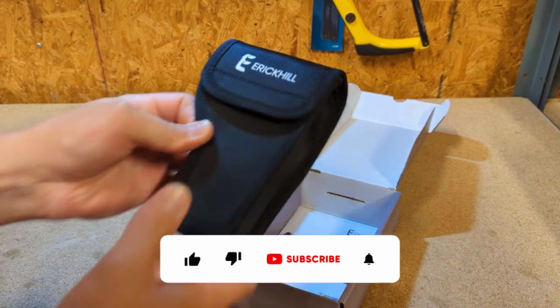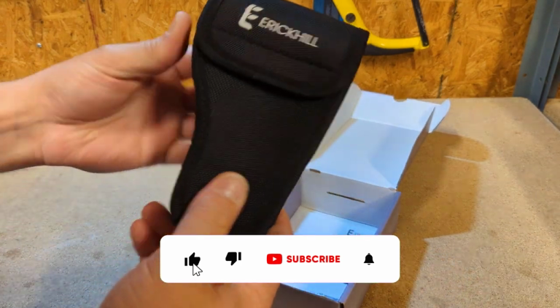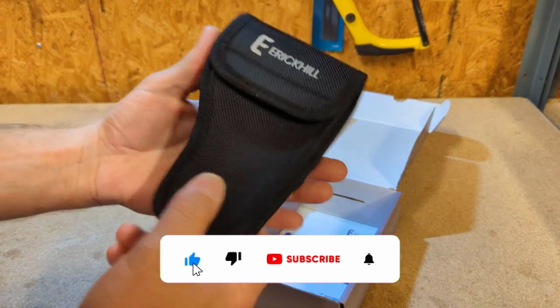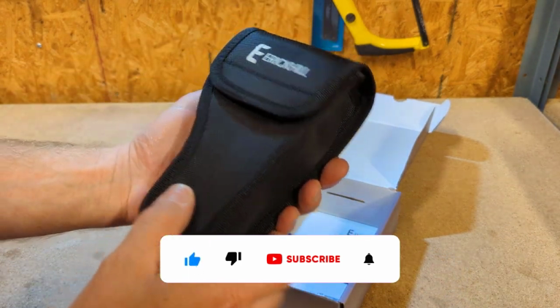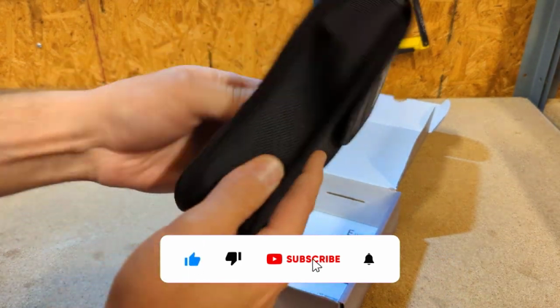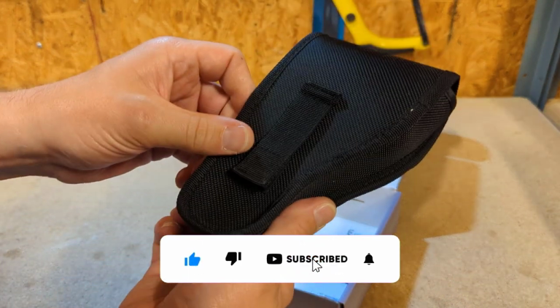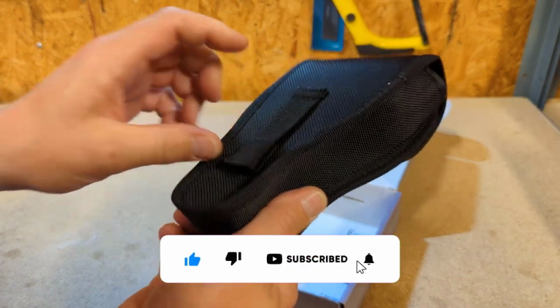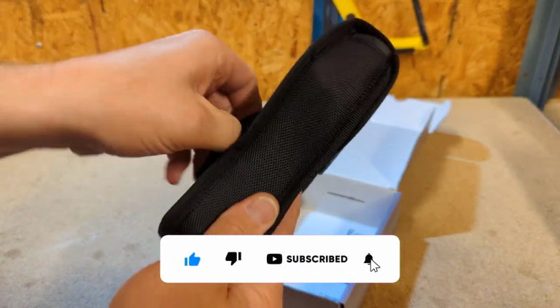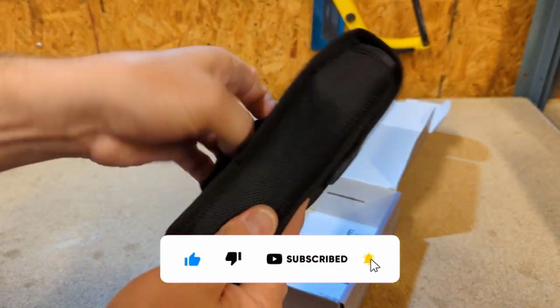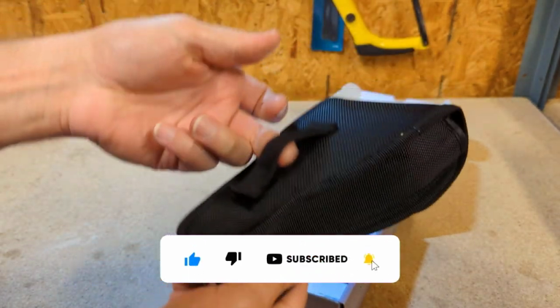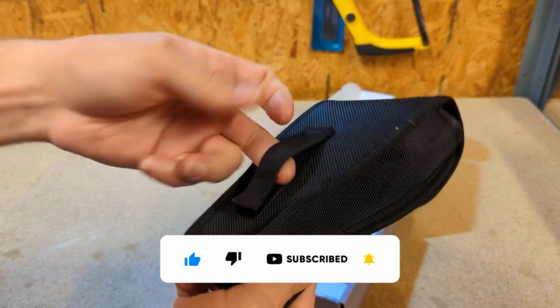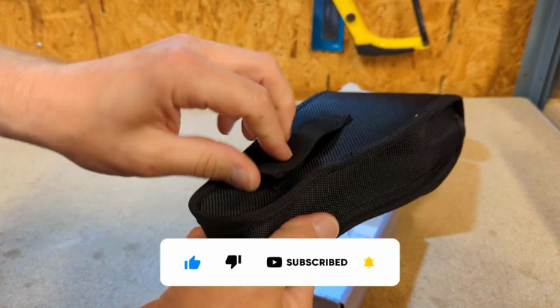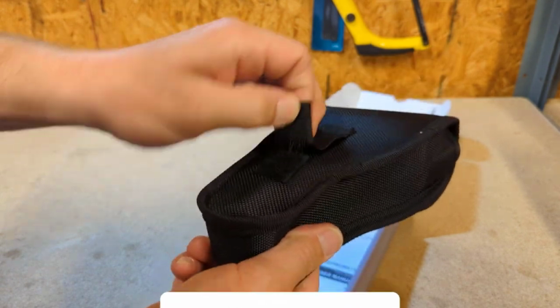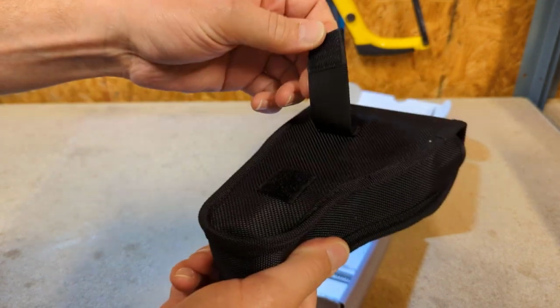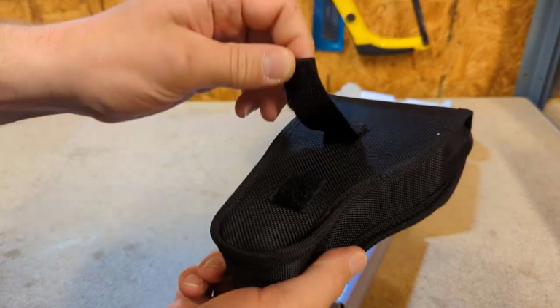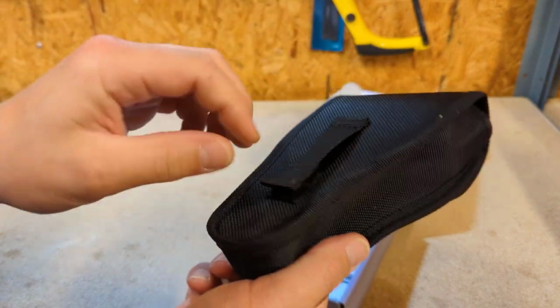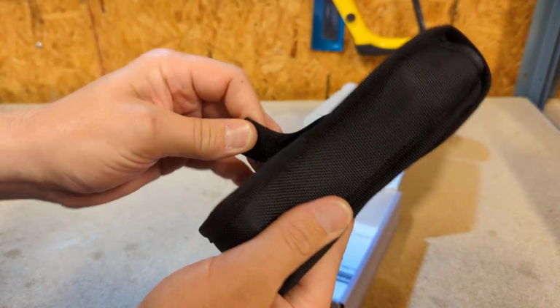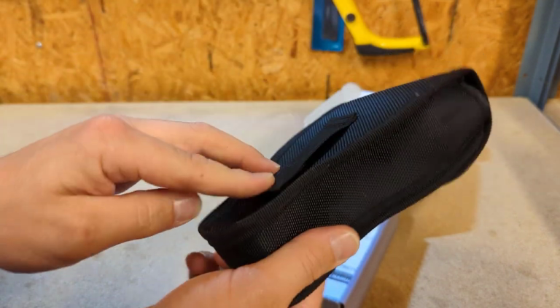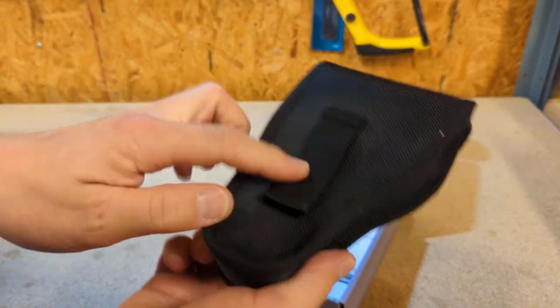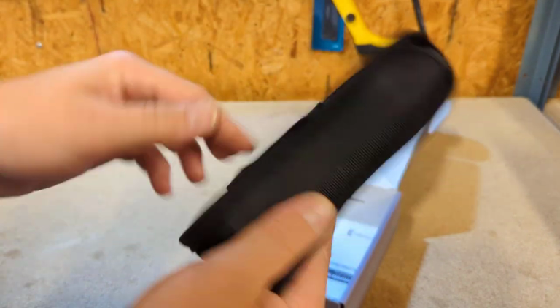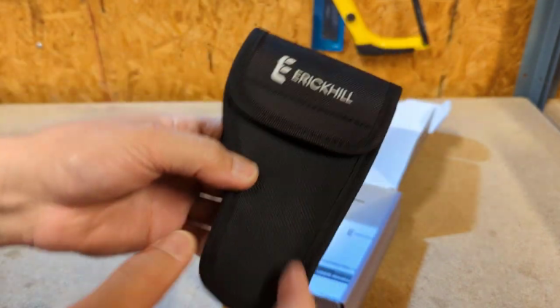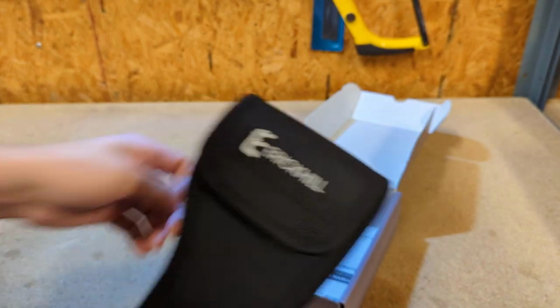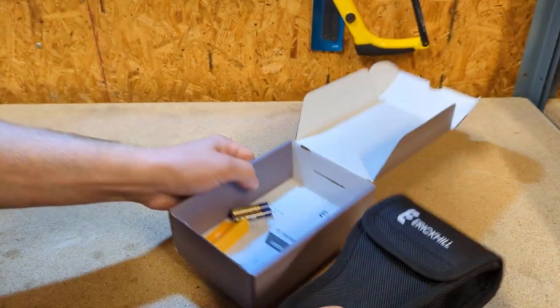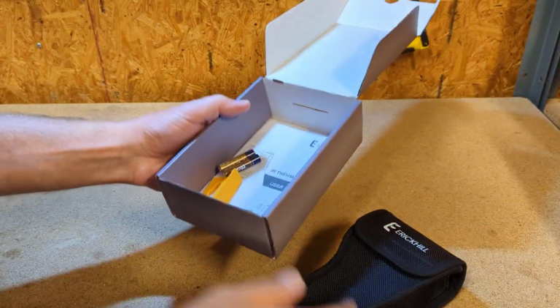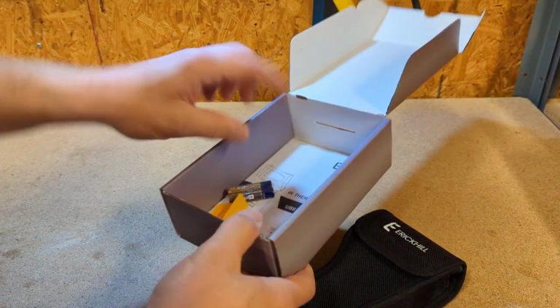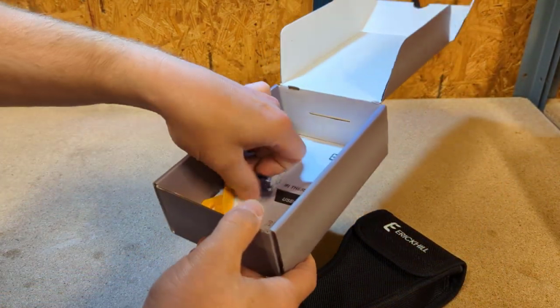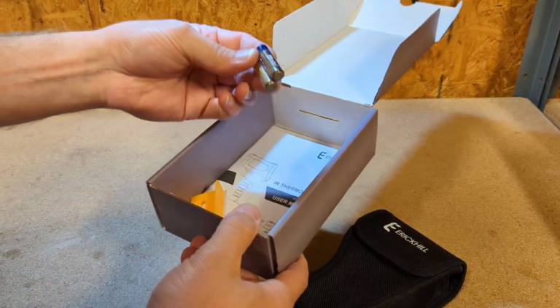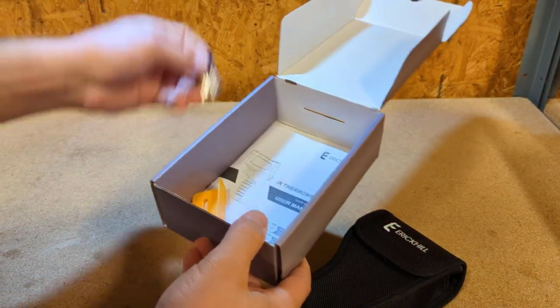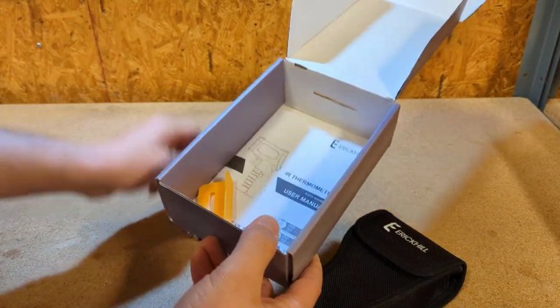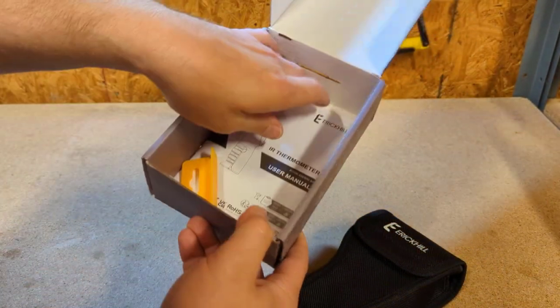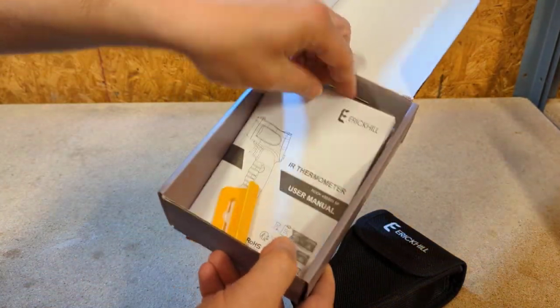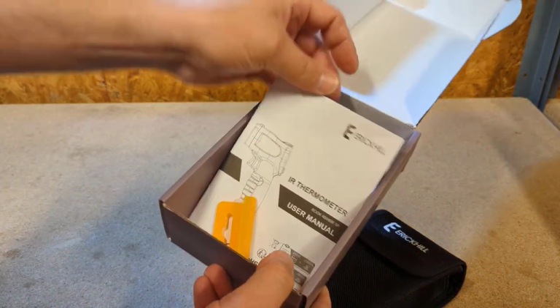Okay, looks like you got a nice little holster for your thermometer and it has a belt loop which is velcro — you can put it on your tool bag or your belt. It comes with two AAA batteries and an instruction manual.